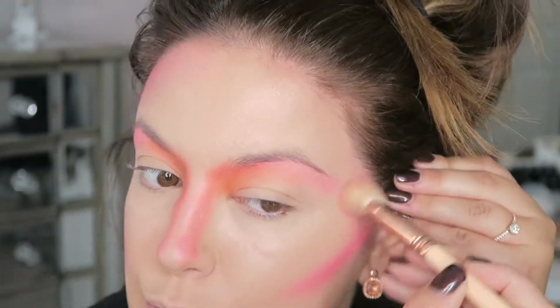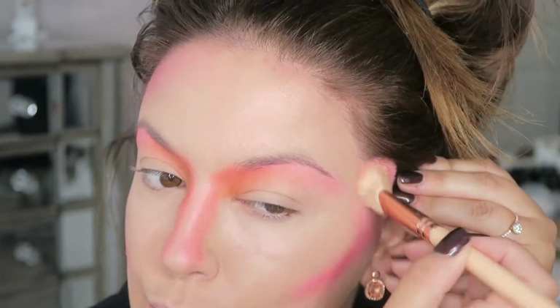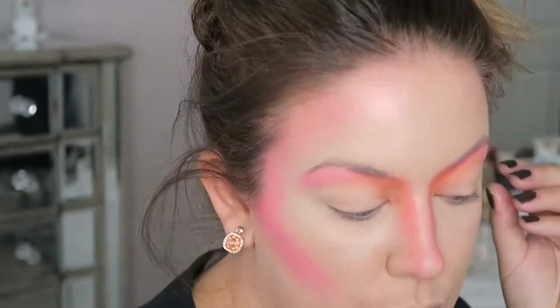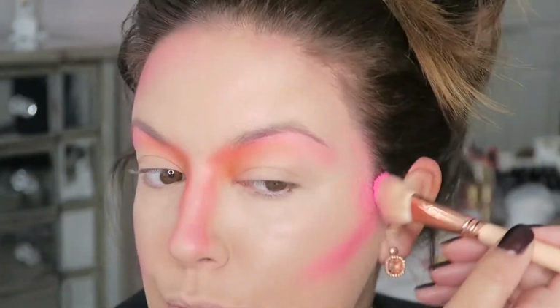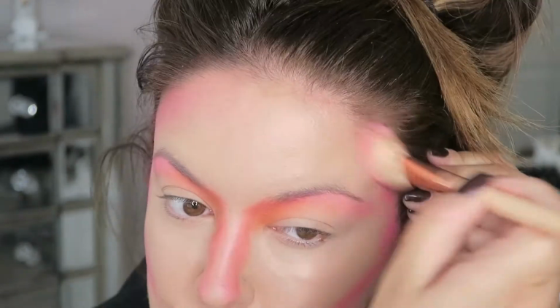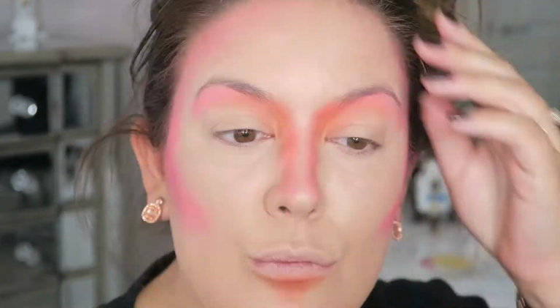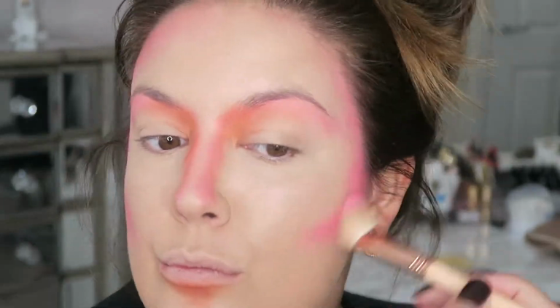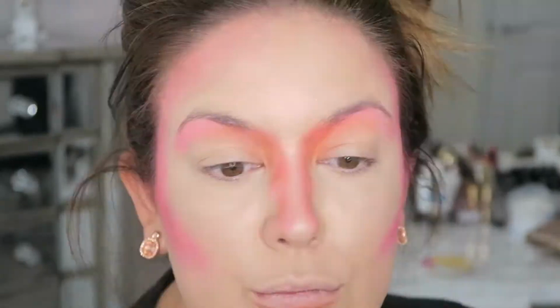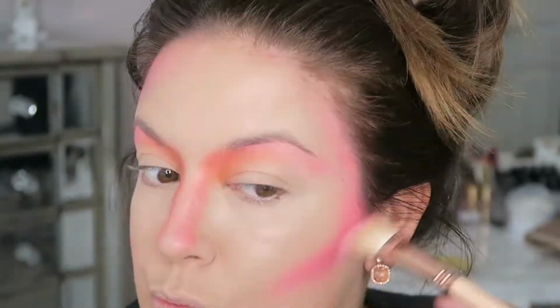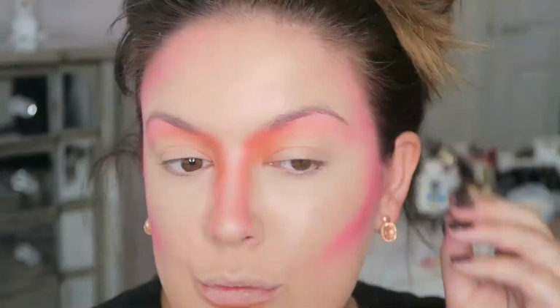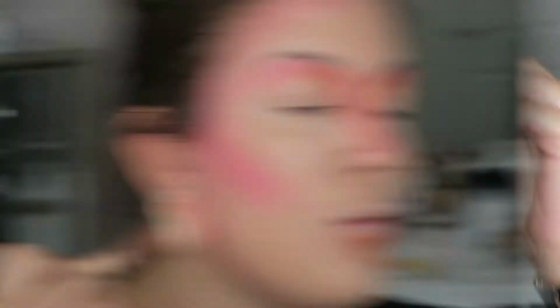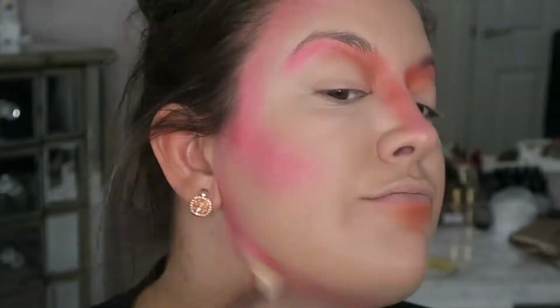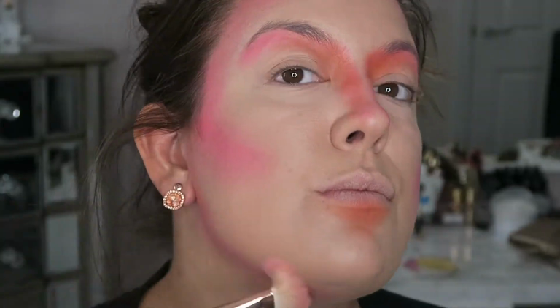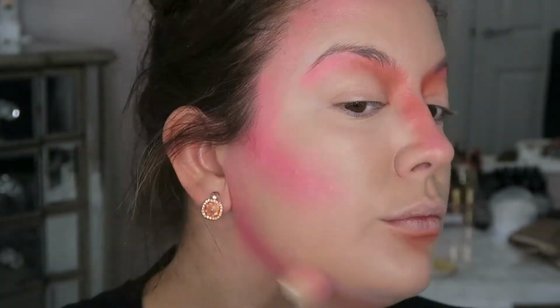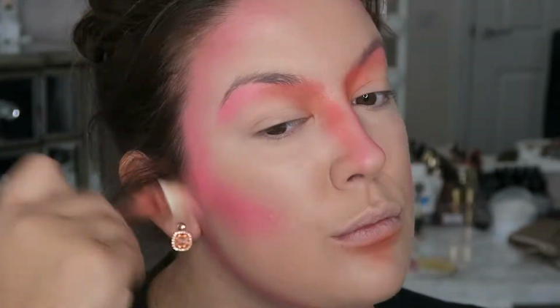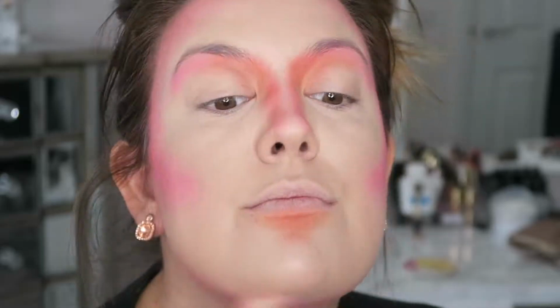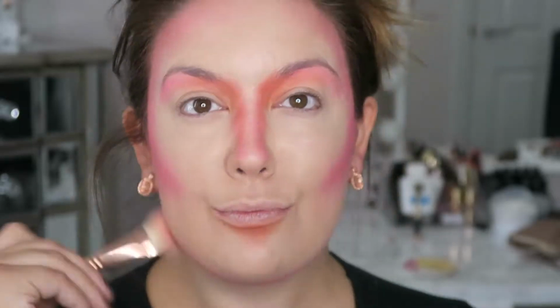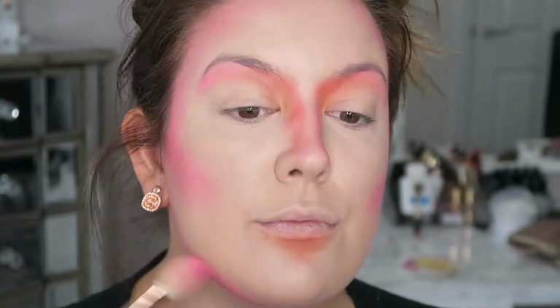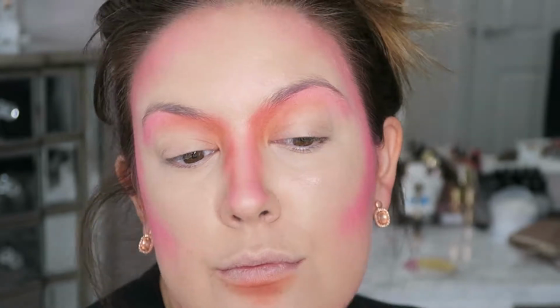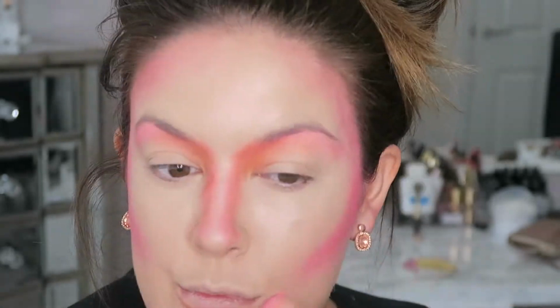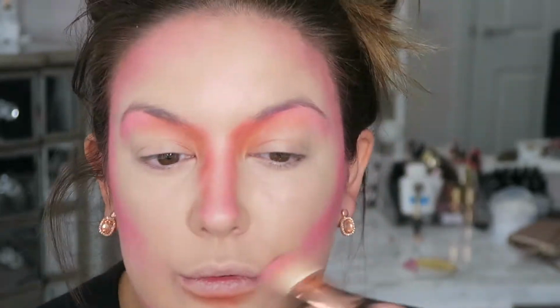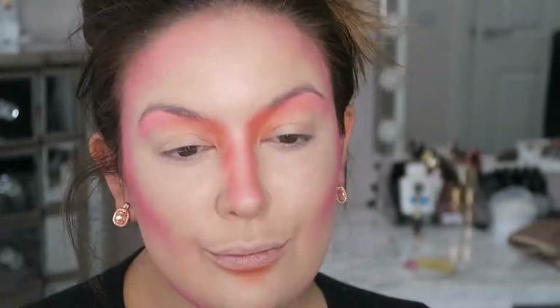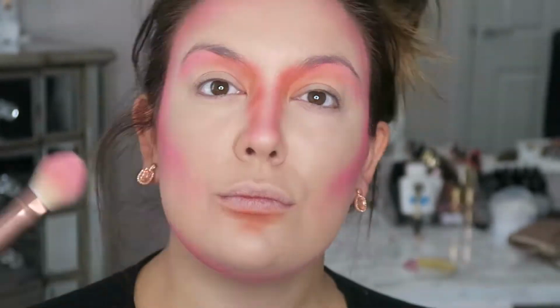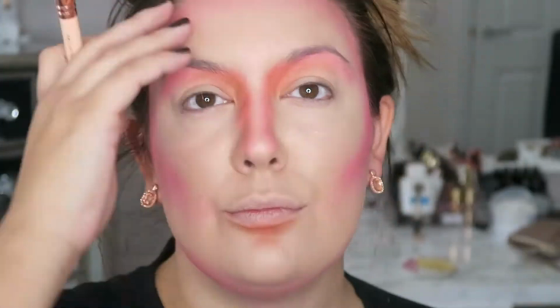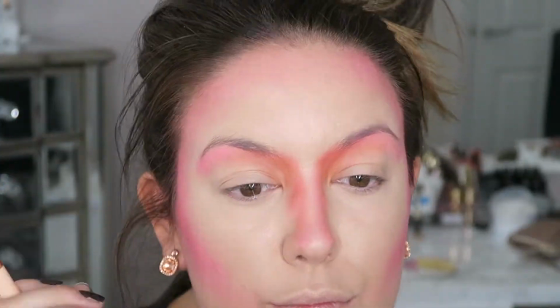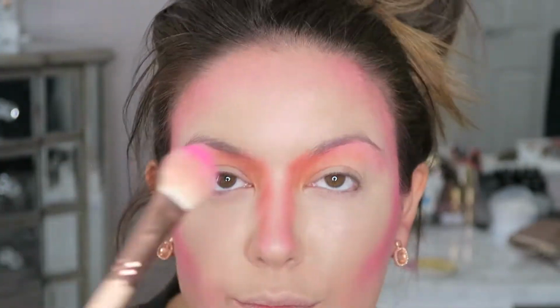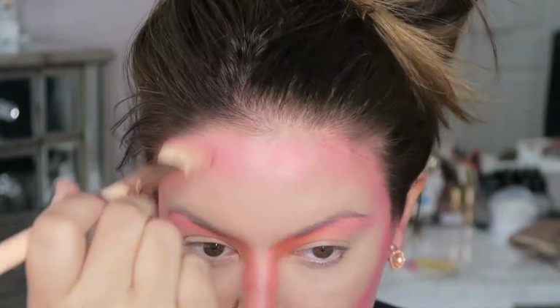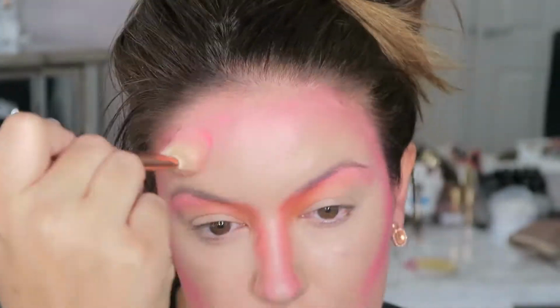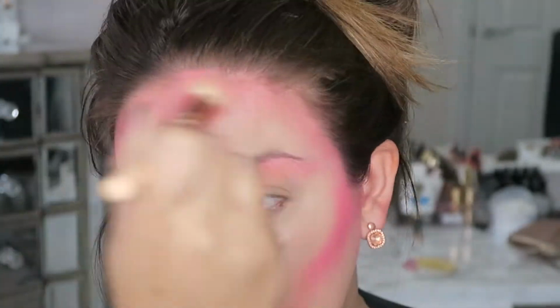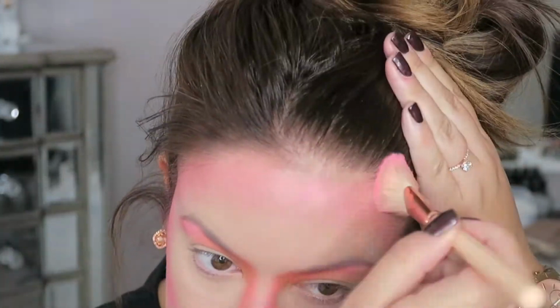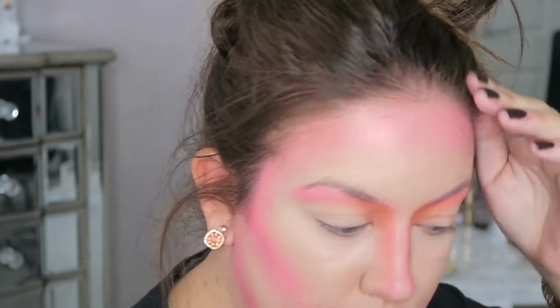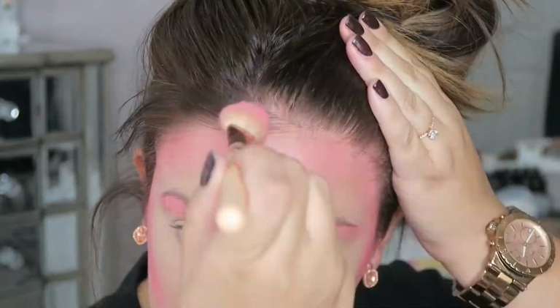Now I'm taking that same hot pink that I used originally and I'm using it to contour my face along the jawline, under the cheekbones, and buffing it along the hairline. This step is where you need to take the most time — the more blending you do, the better.